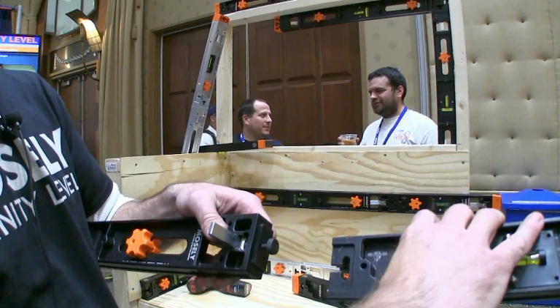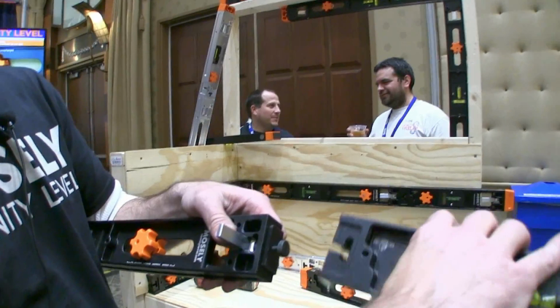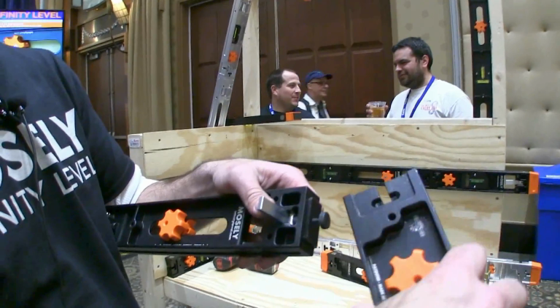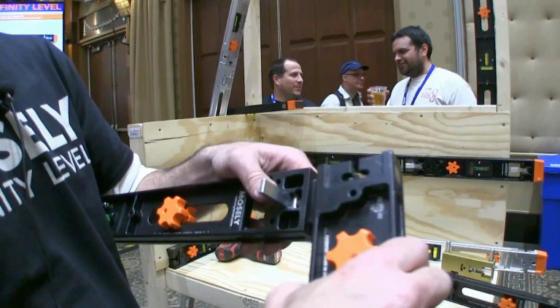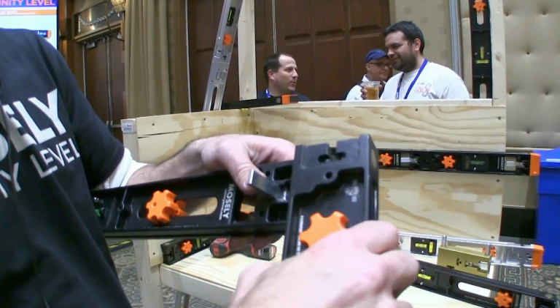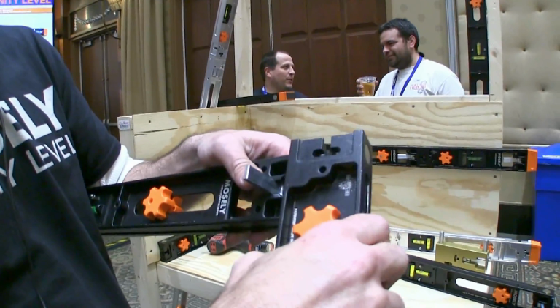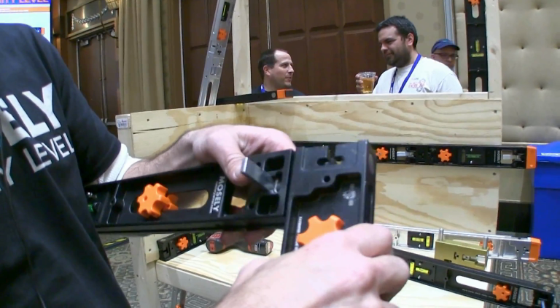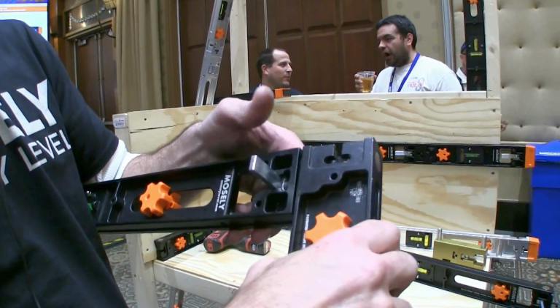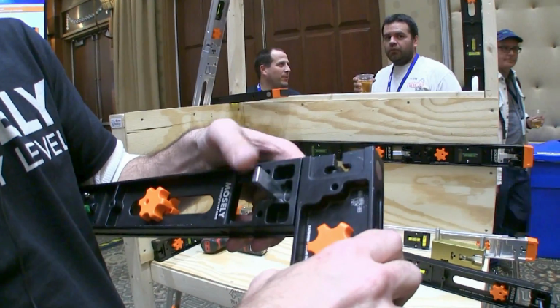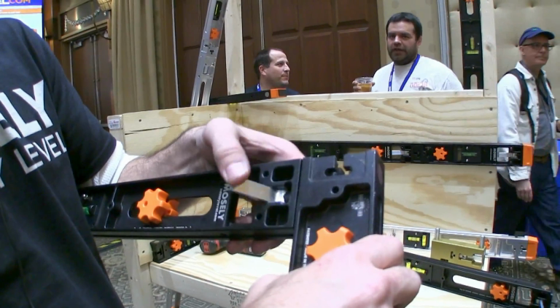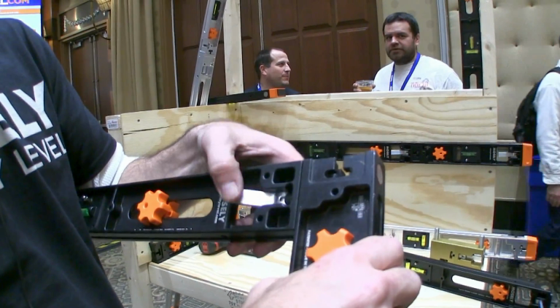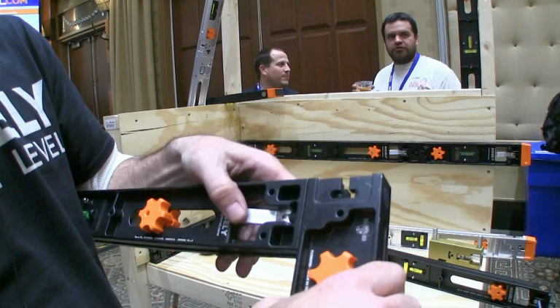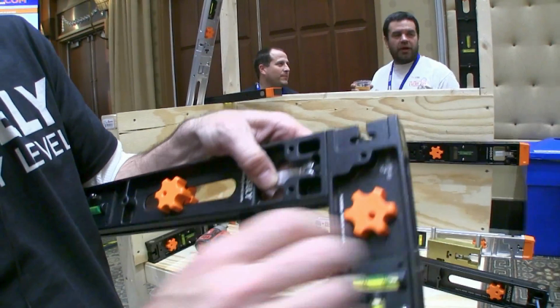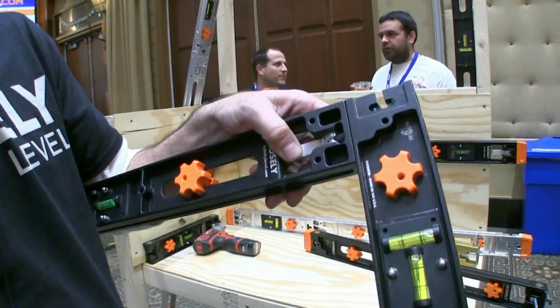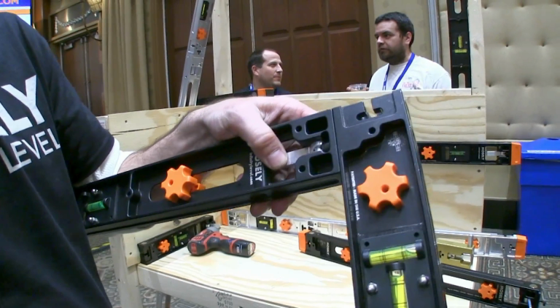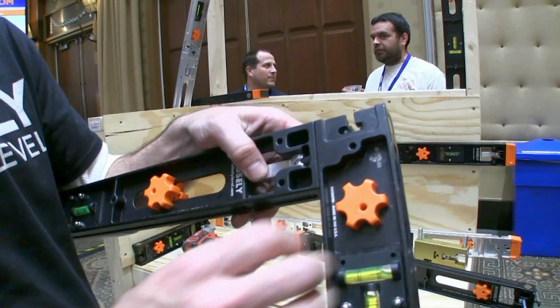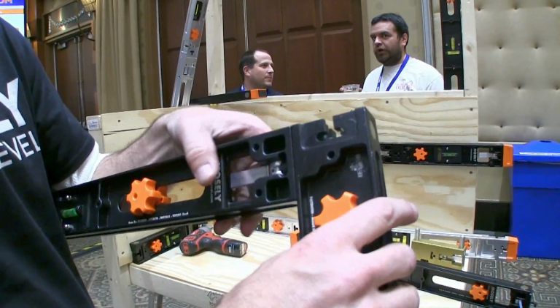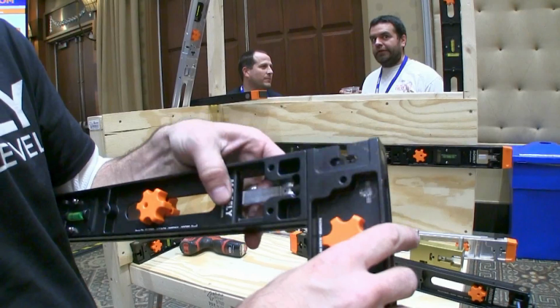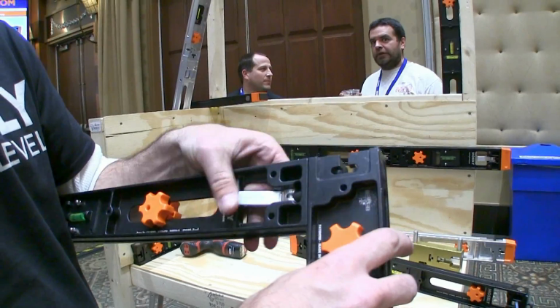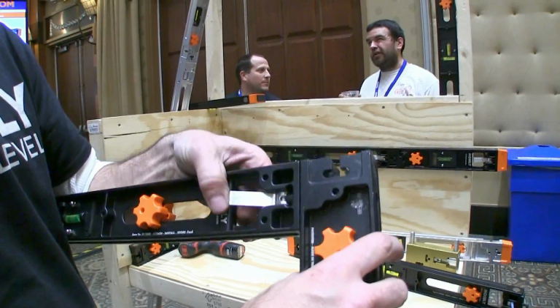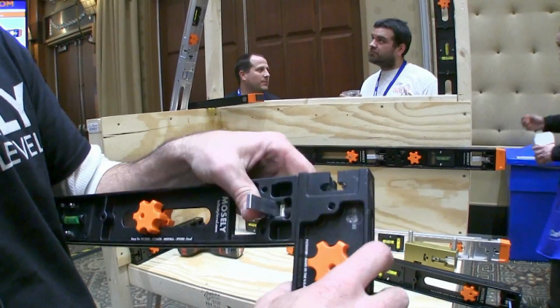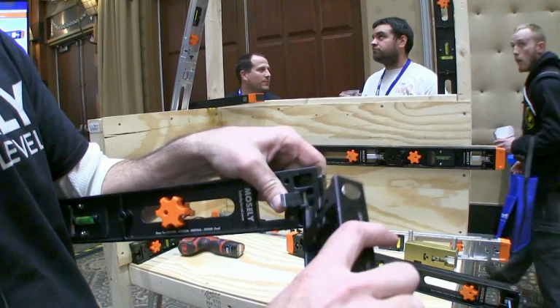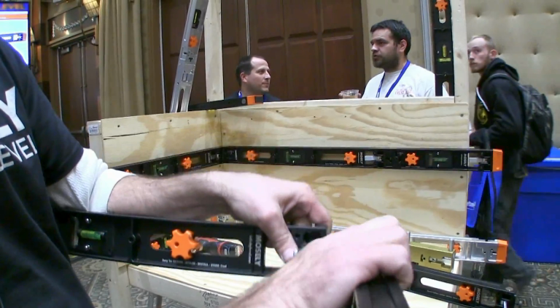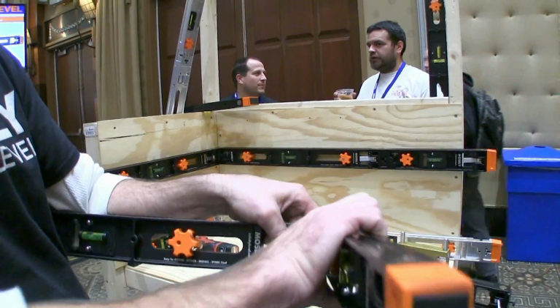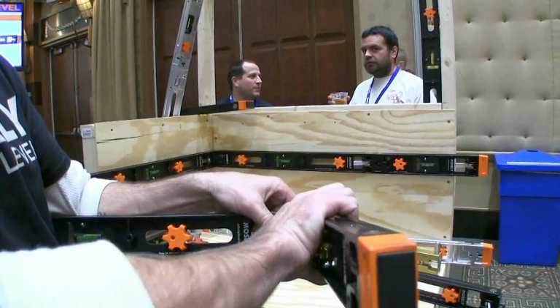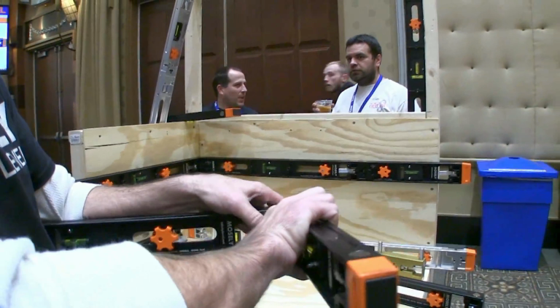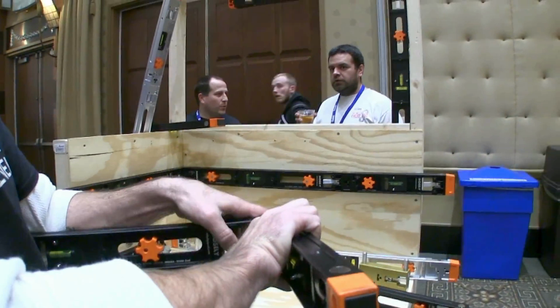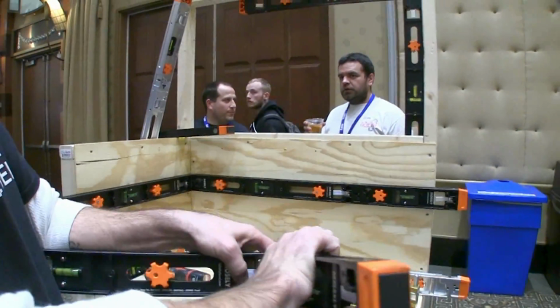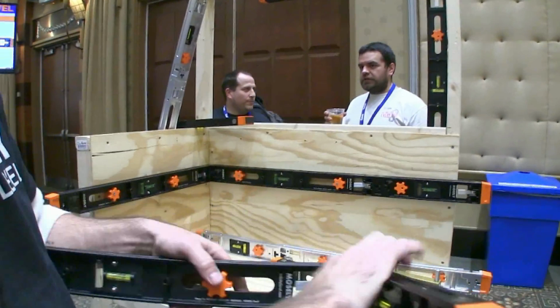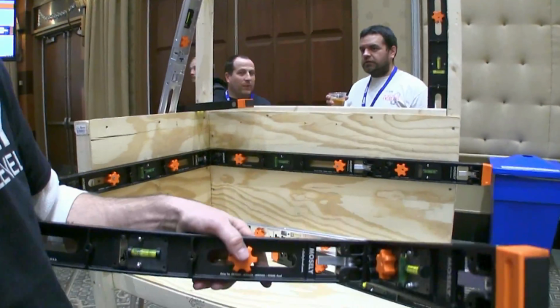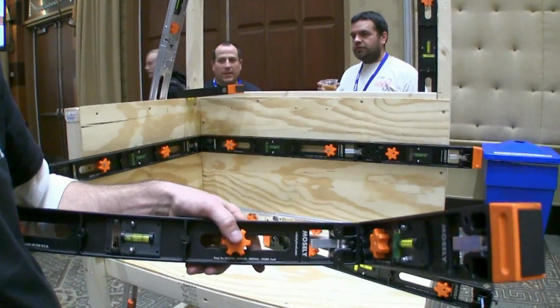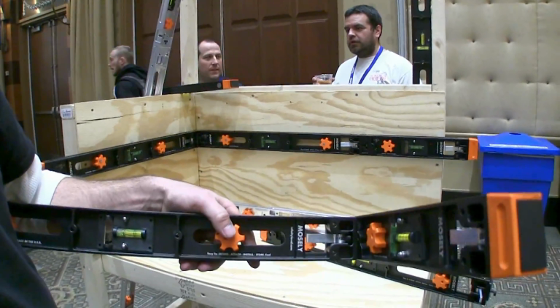Can you show me again kind of slow so people can see how that connector works? Because that's pretty clever — sort of a cam? Yep, a cam. So you've got a stud on there. And that sucks it tight. Nice. And then the third connection is right here, and it's the same unit.